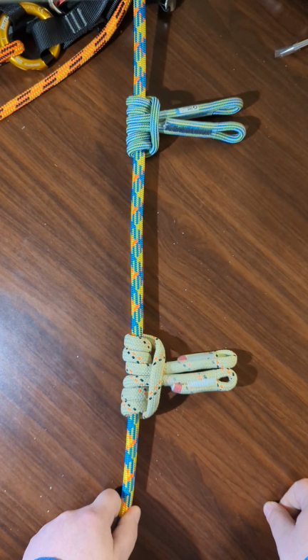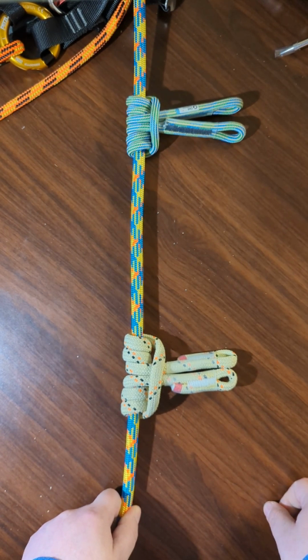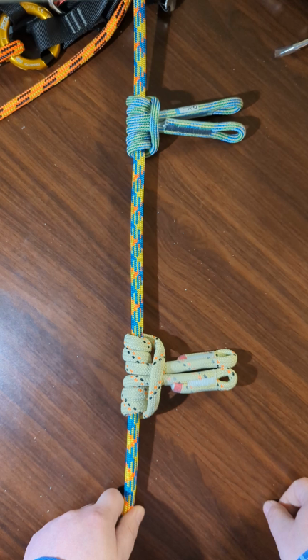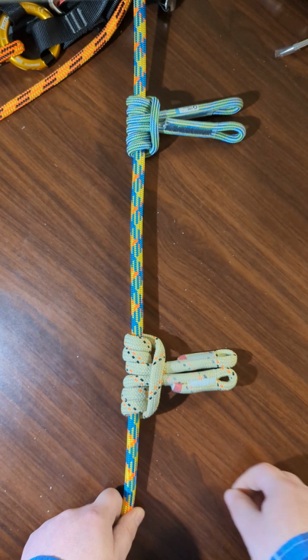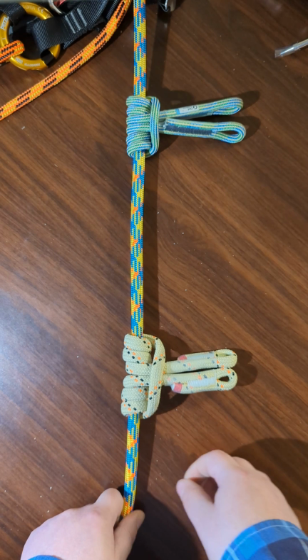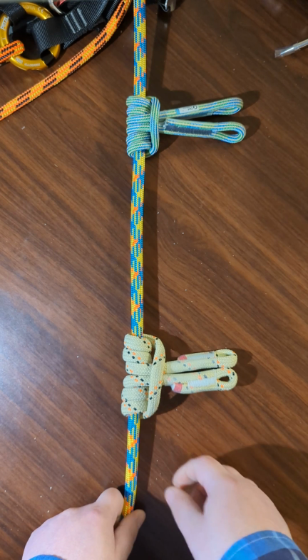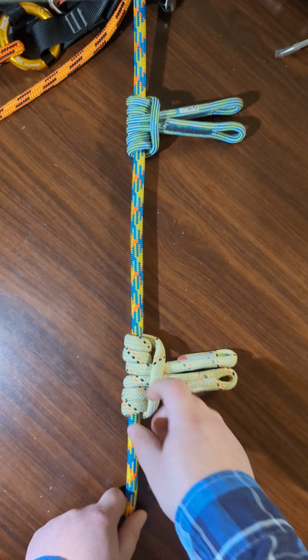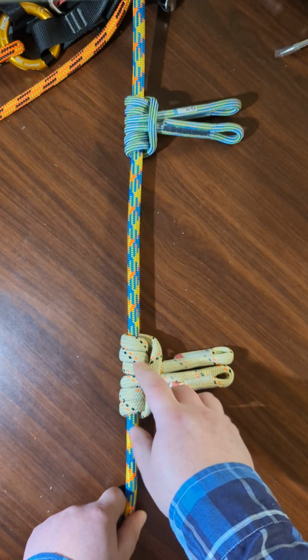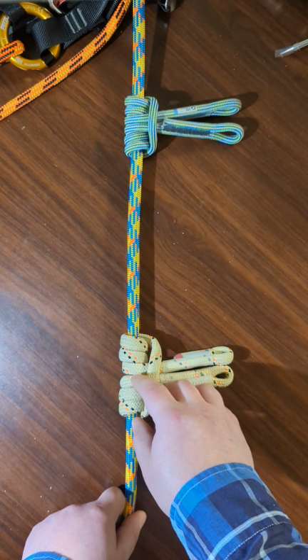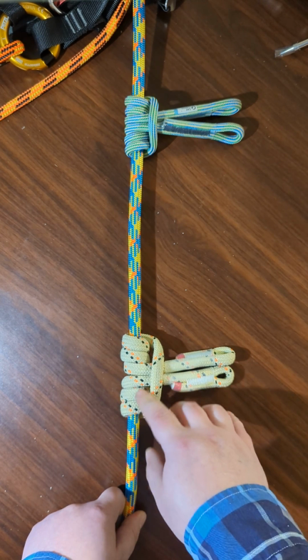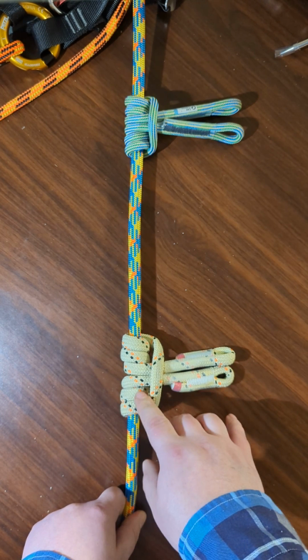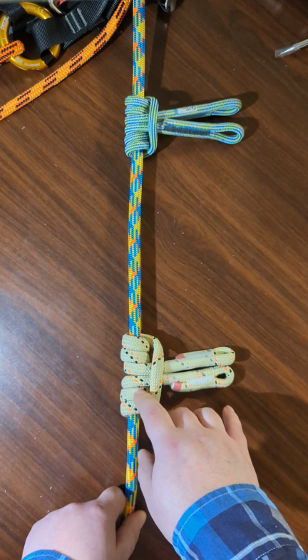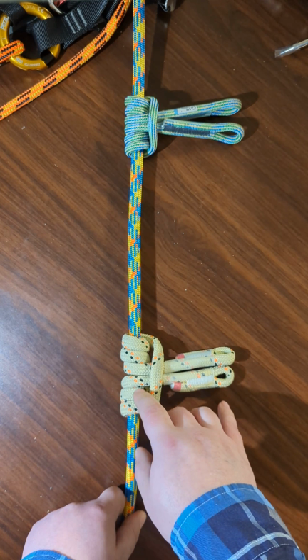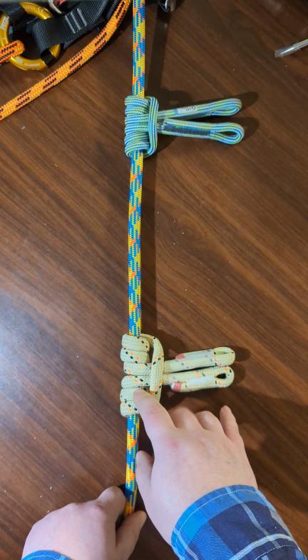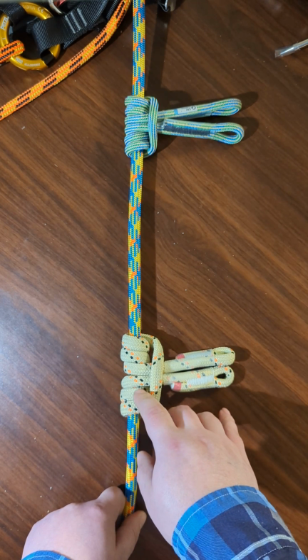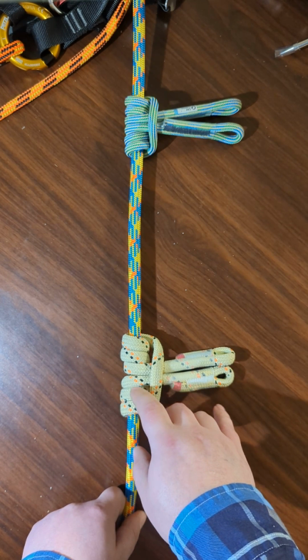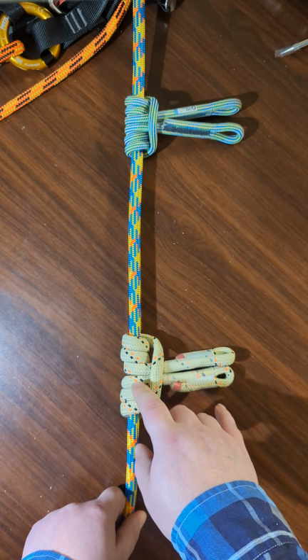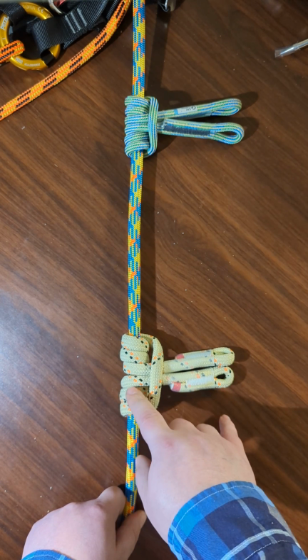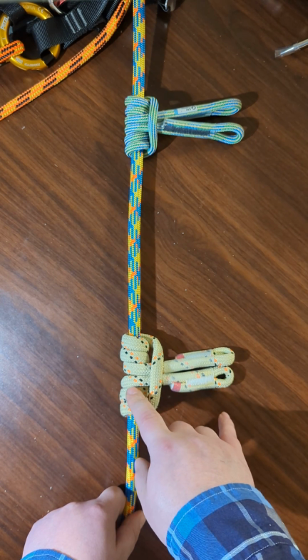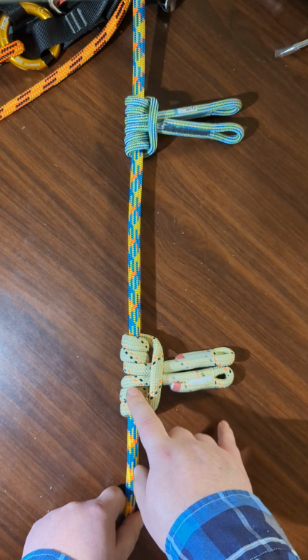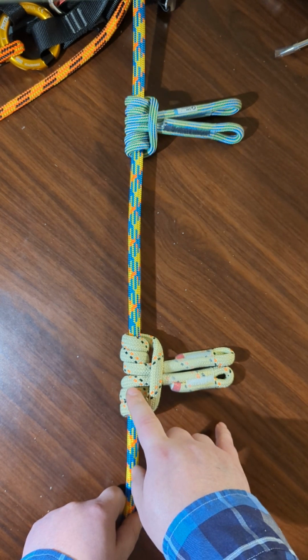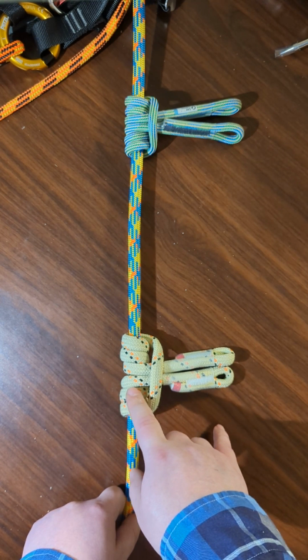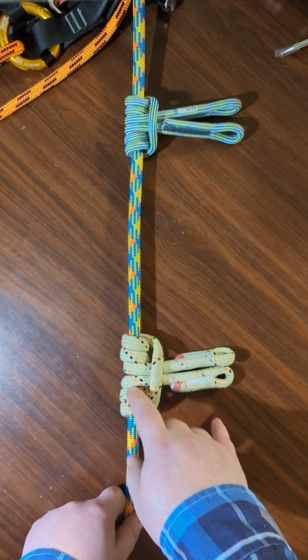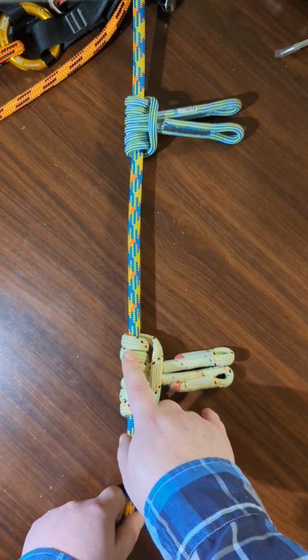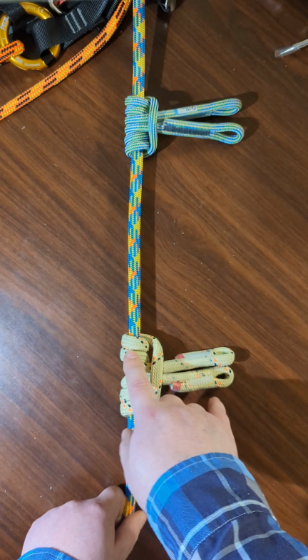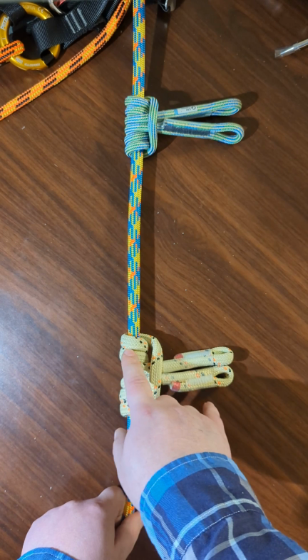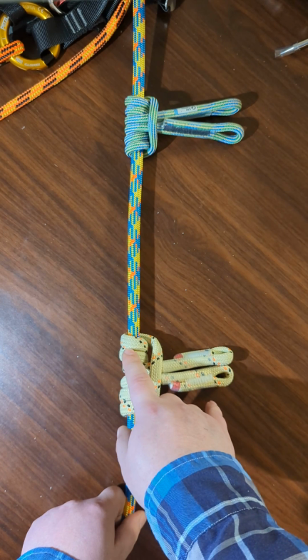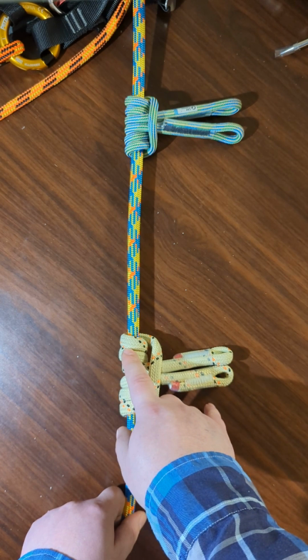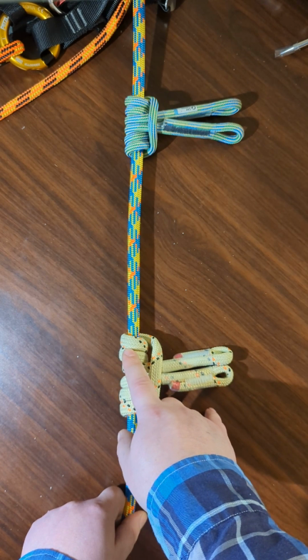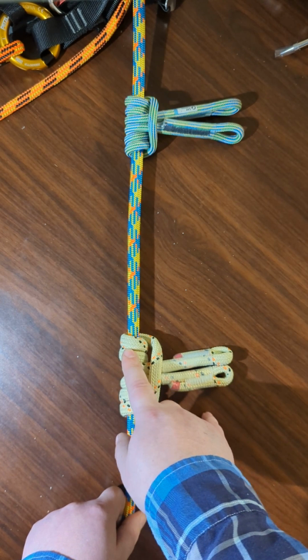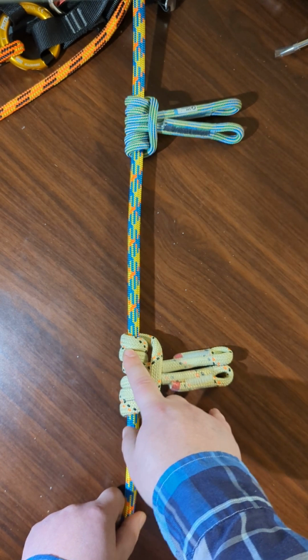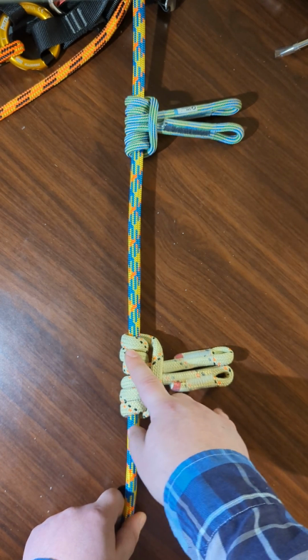Now if you want less friction you can do two coils down here and two coils up here rather.